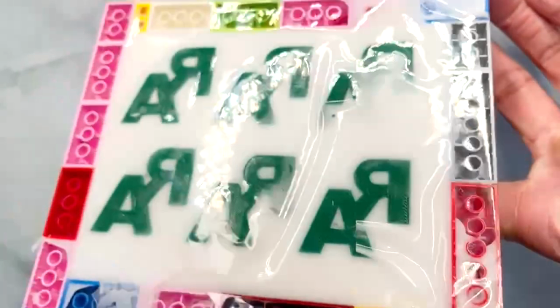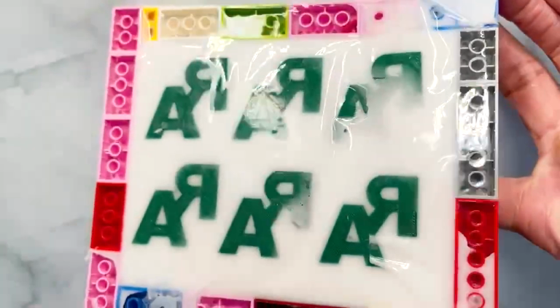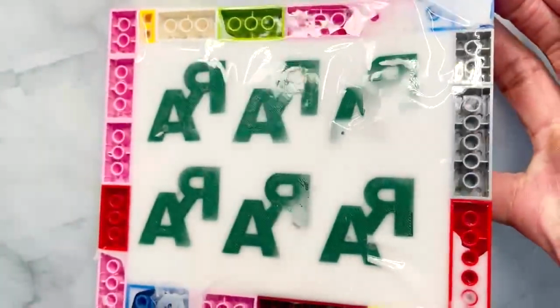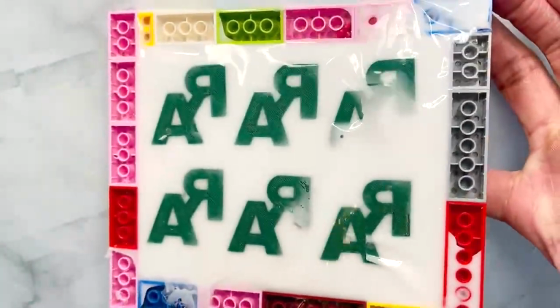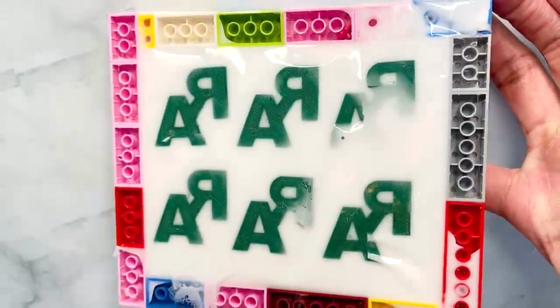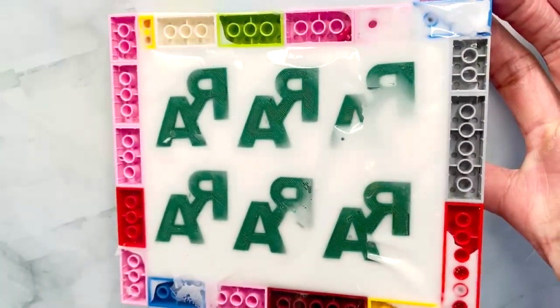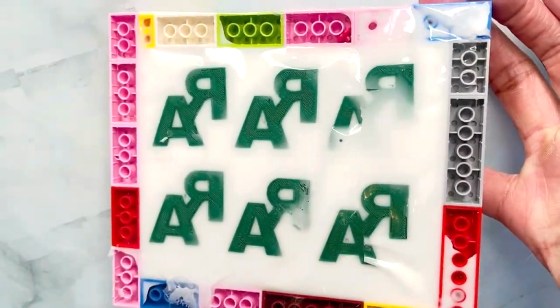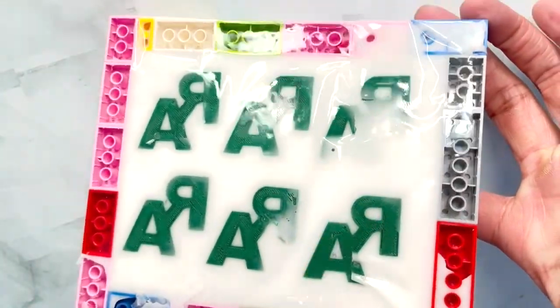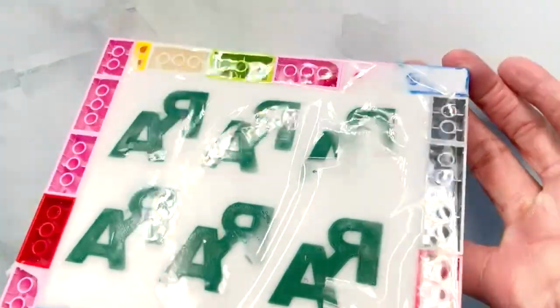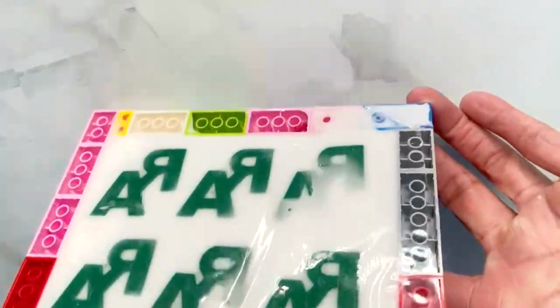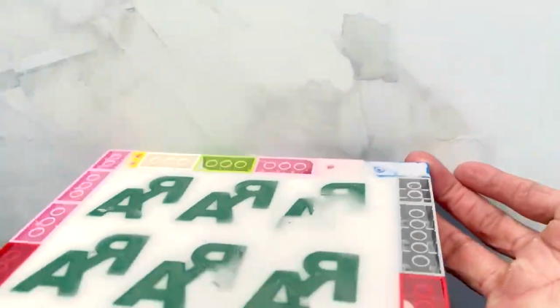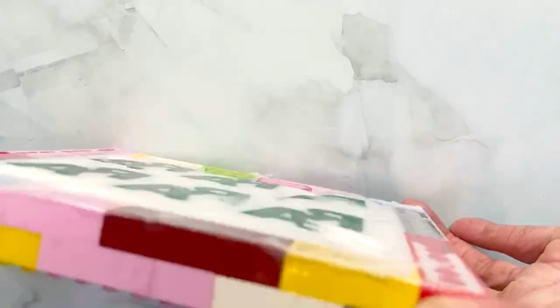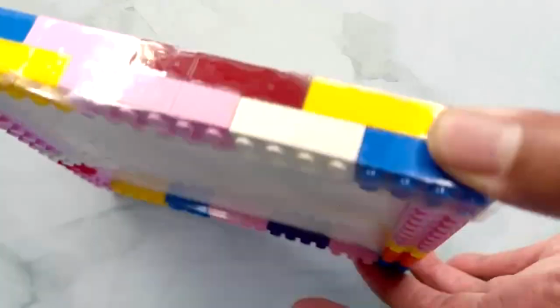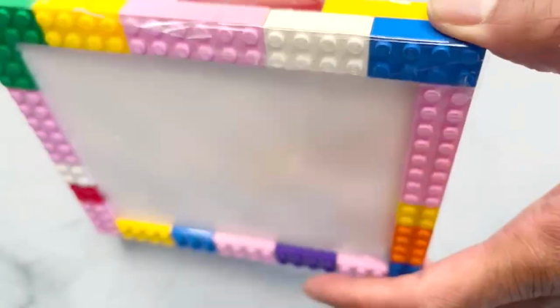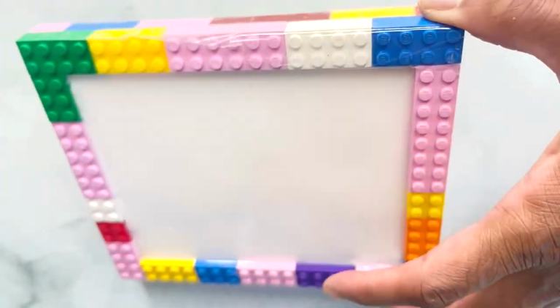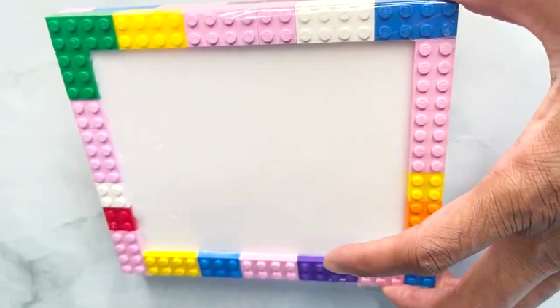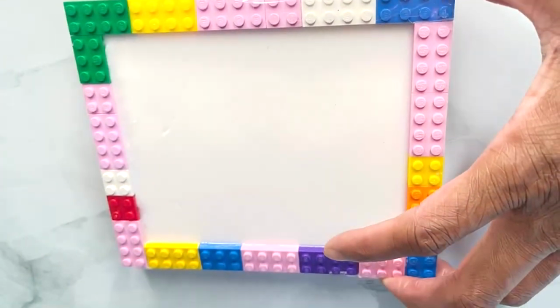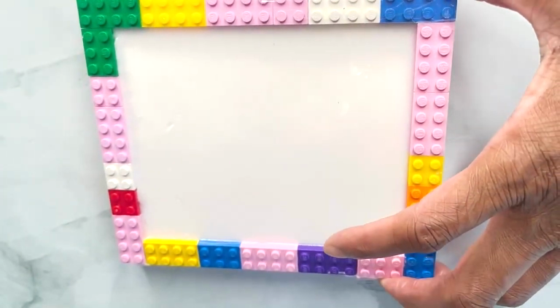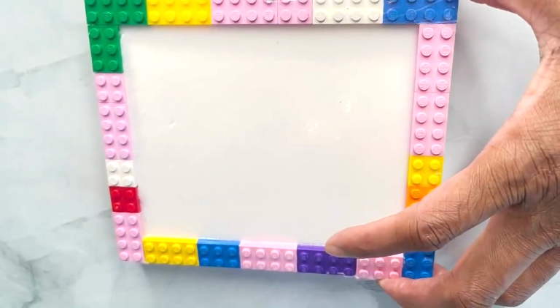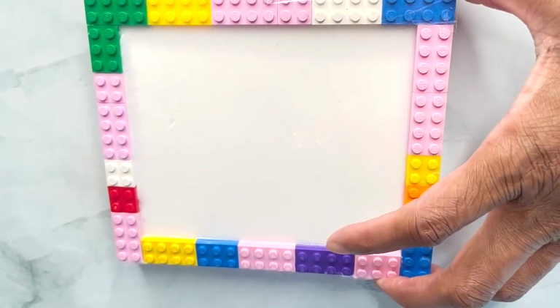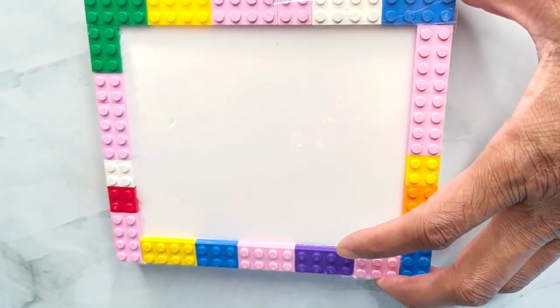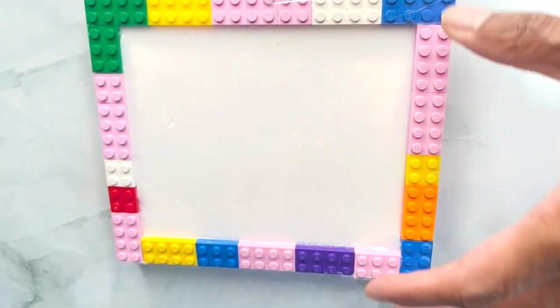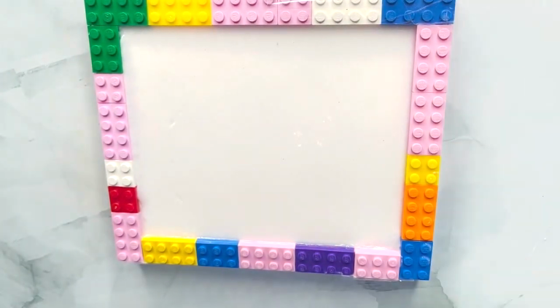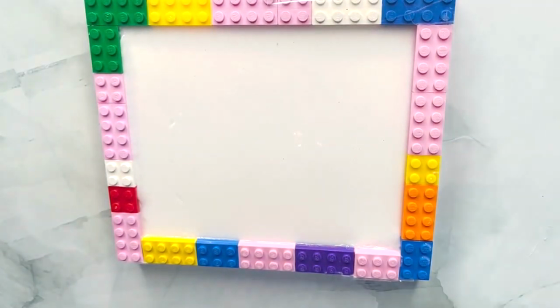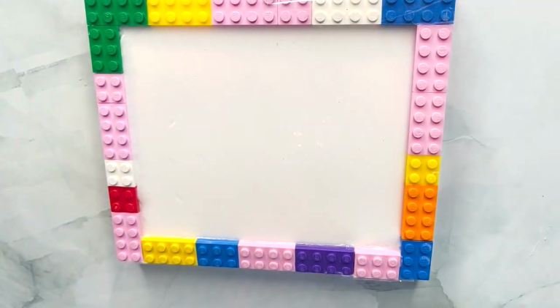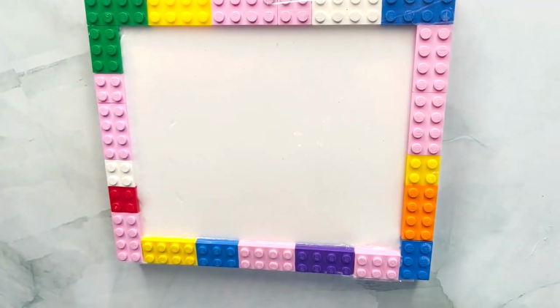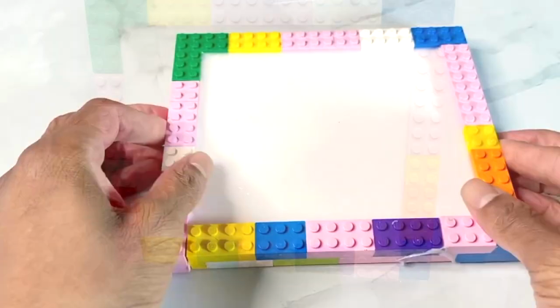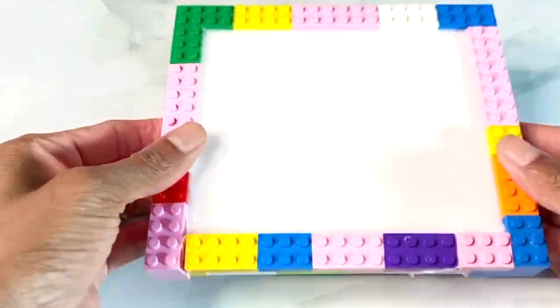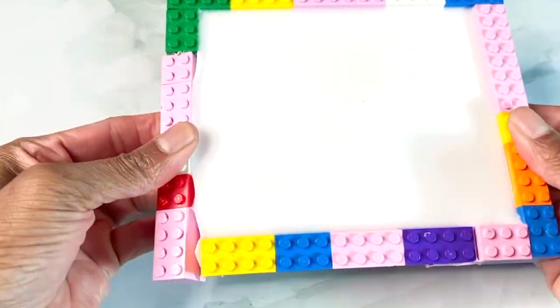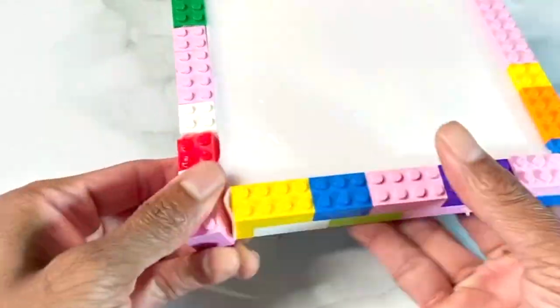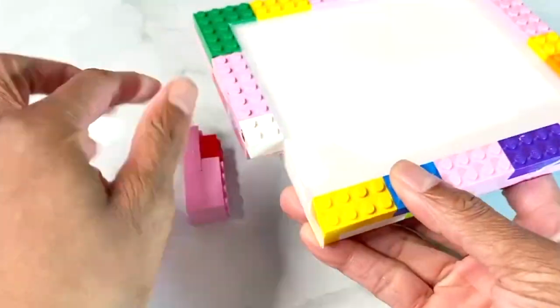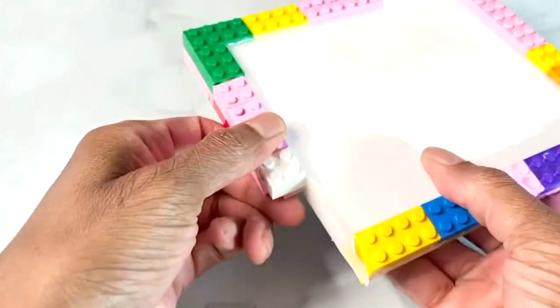As you can see, some of the silicone came between the tape and the monogram, but let's see how it turns out.